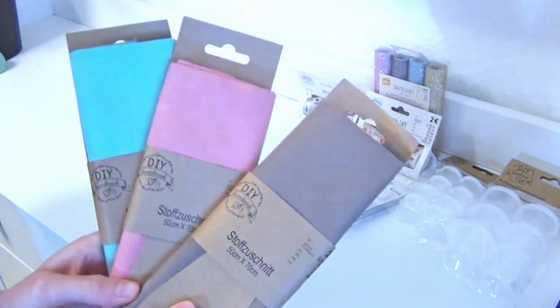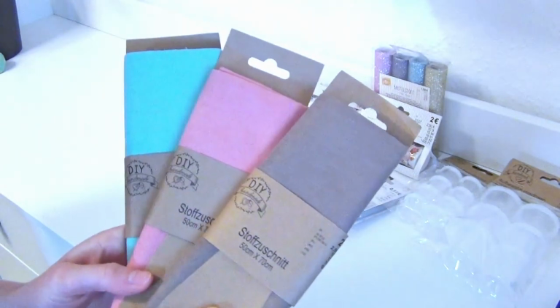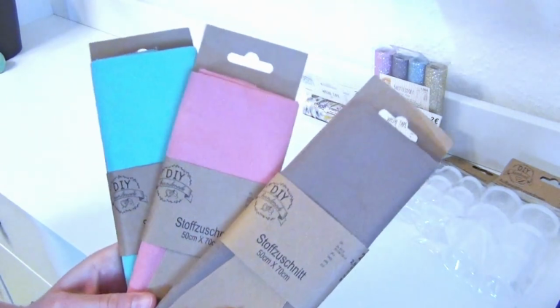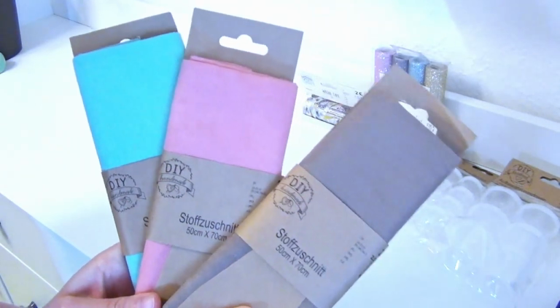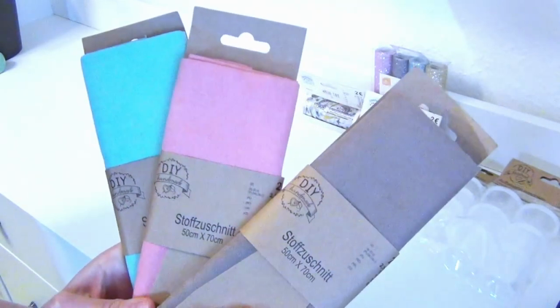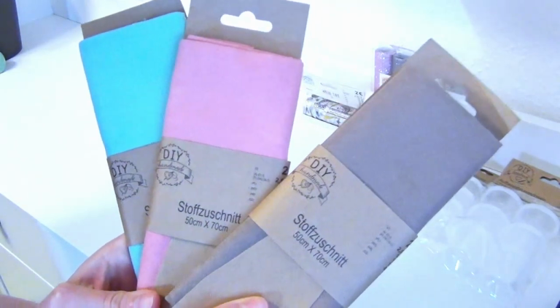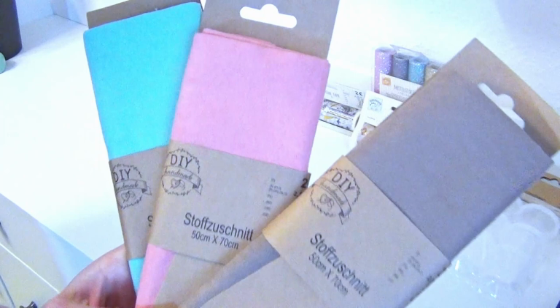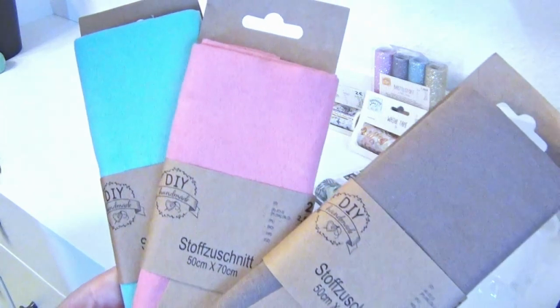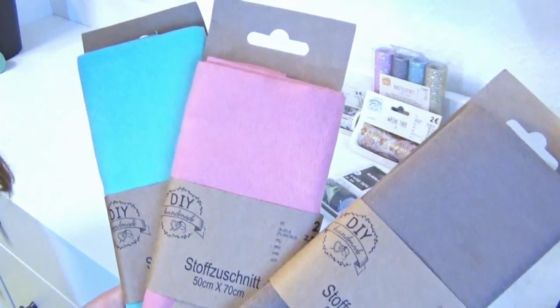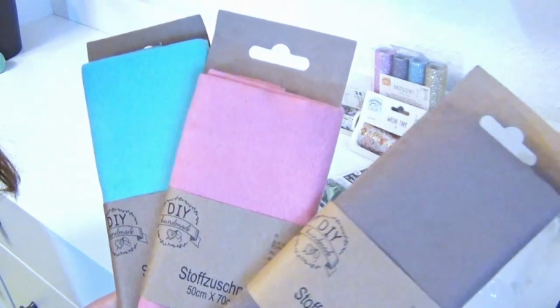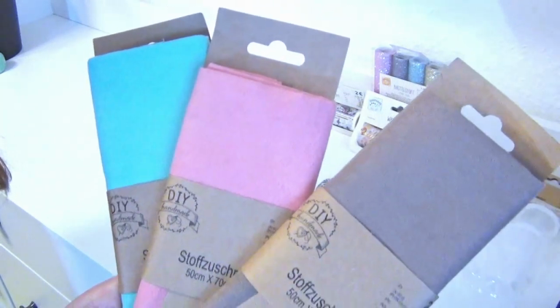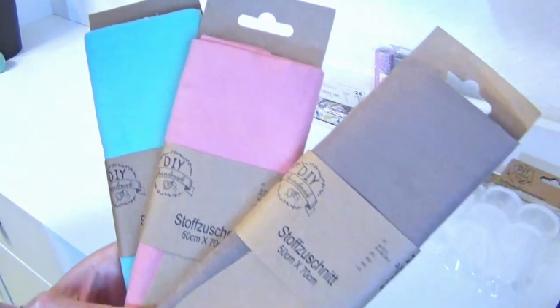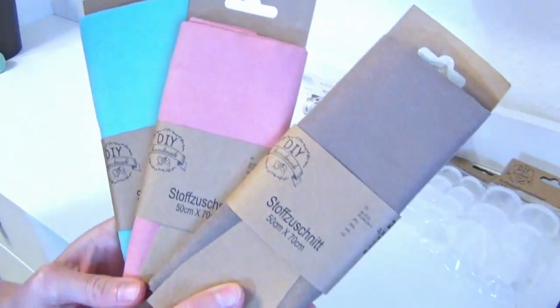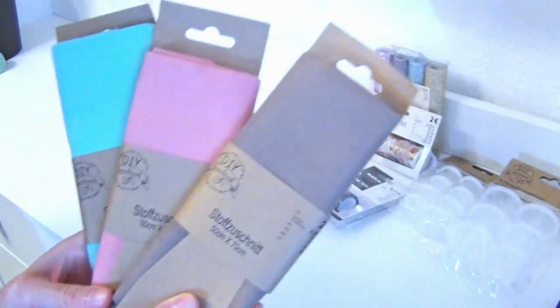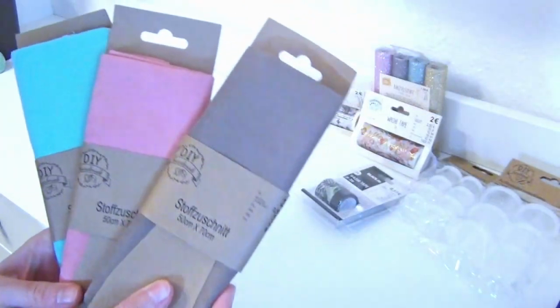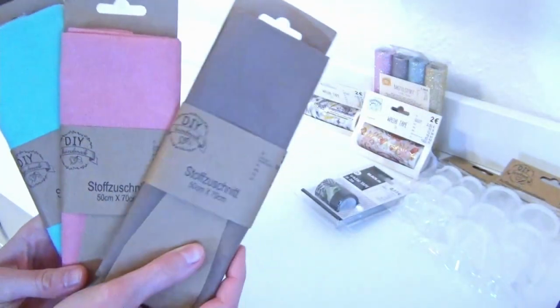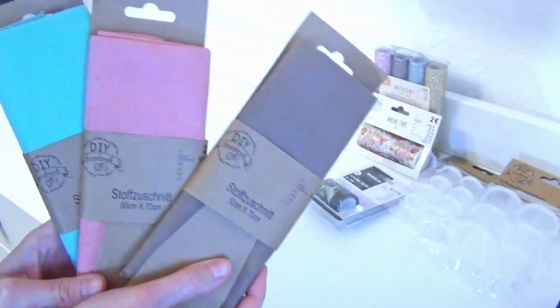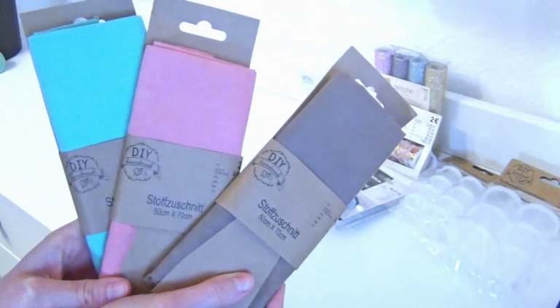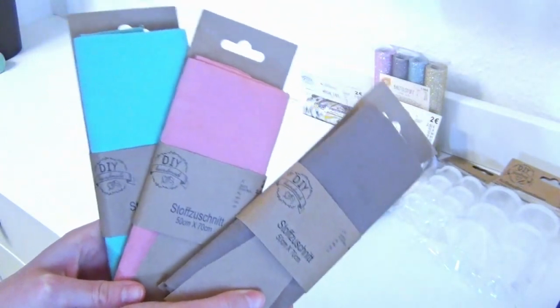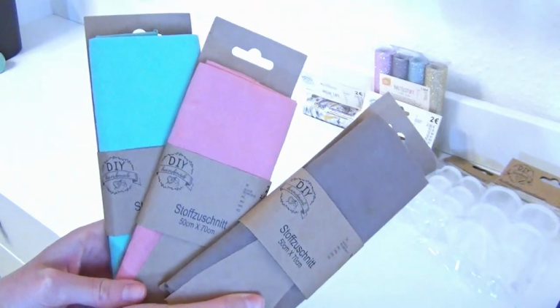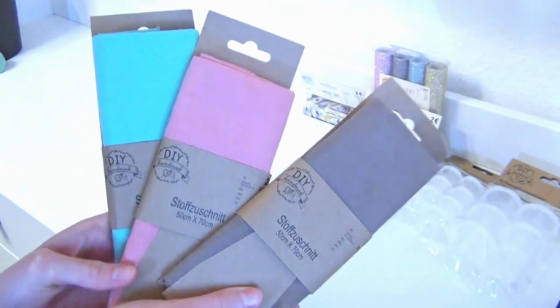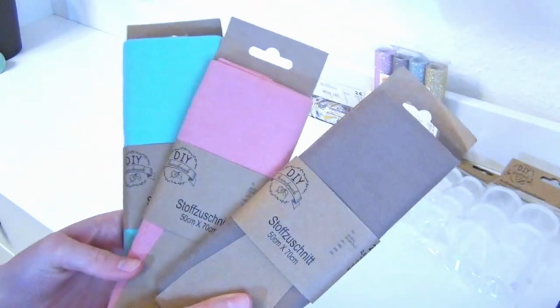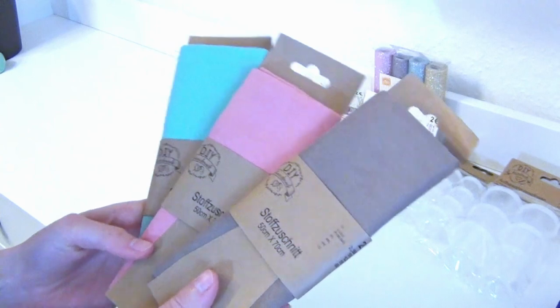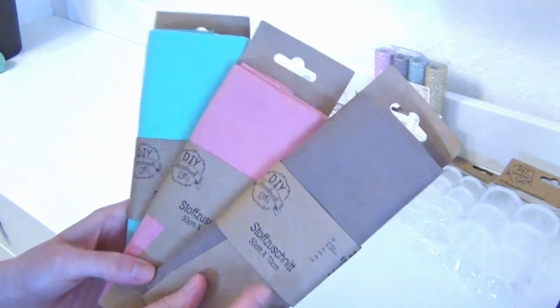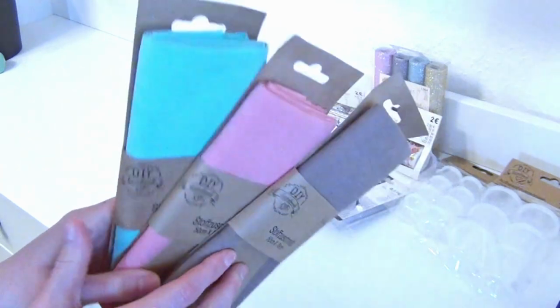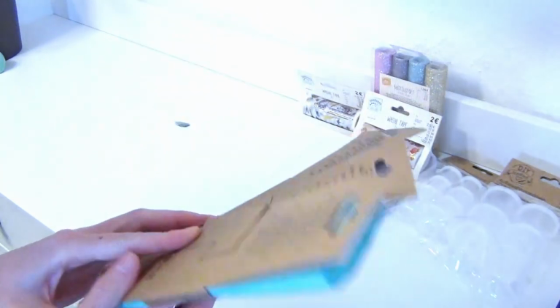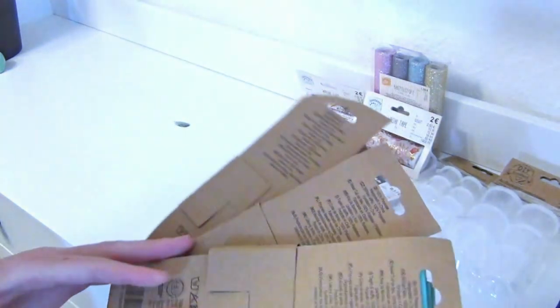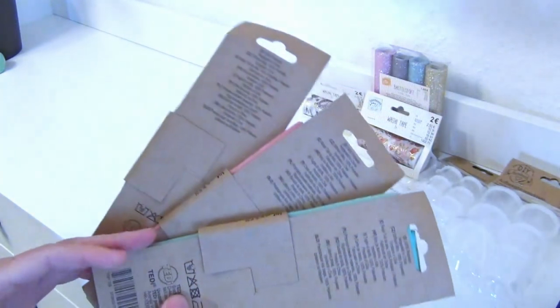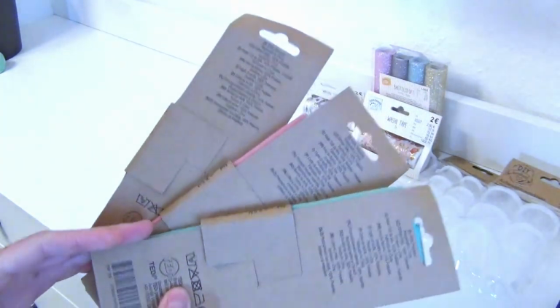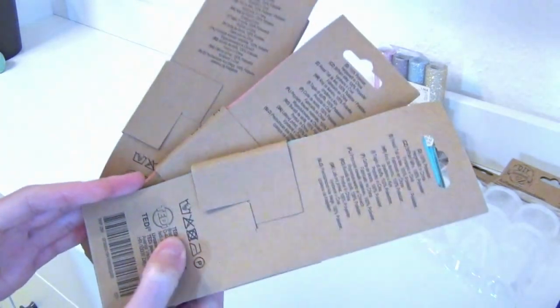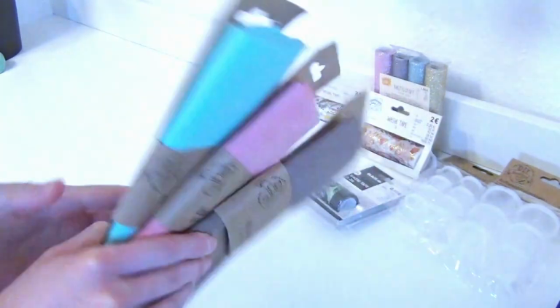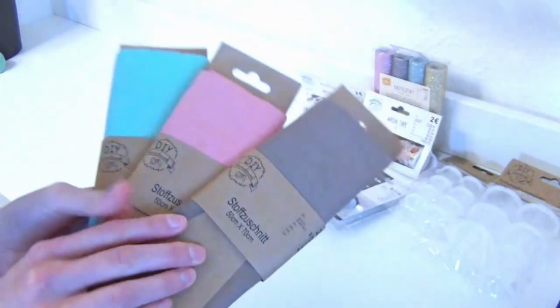For these fabrics, I have a concrete plan. I want to use them as a coverage for a book that I am planning to bind. I think I want to make a video out of this process as well.